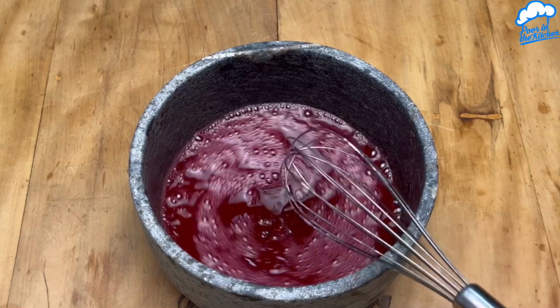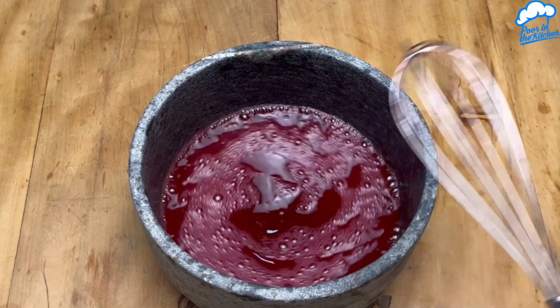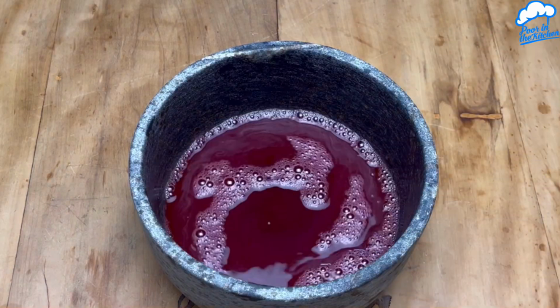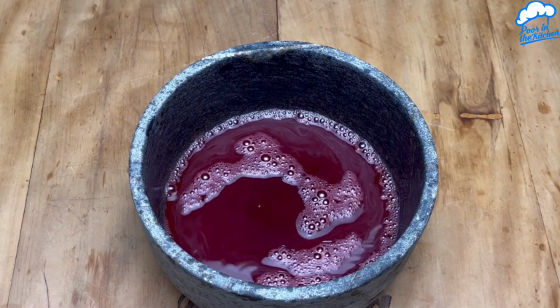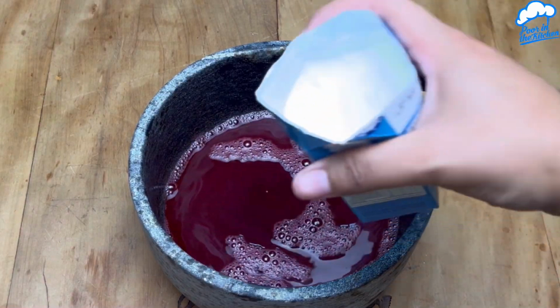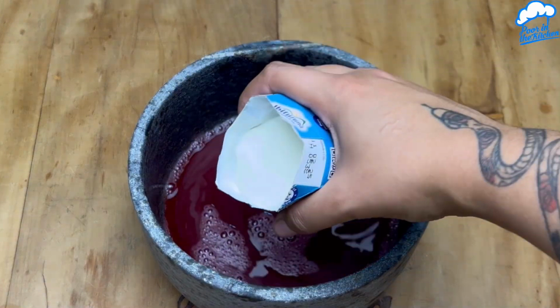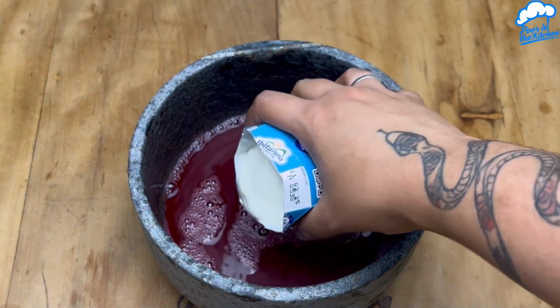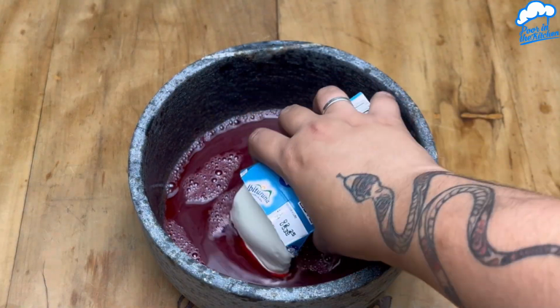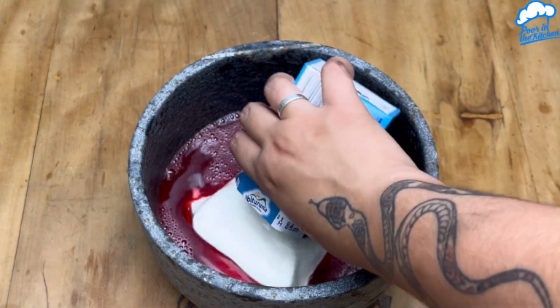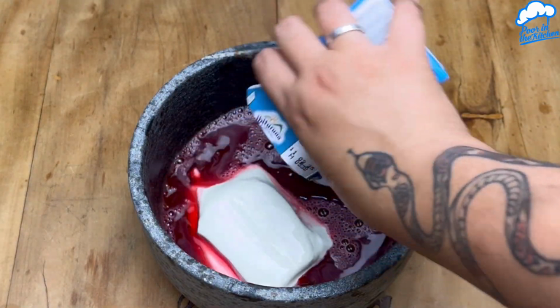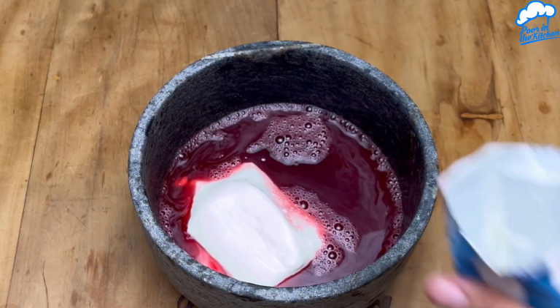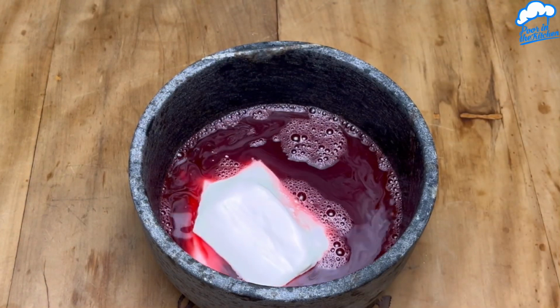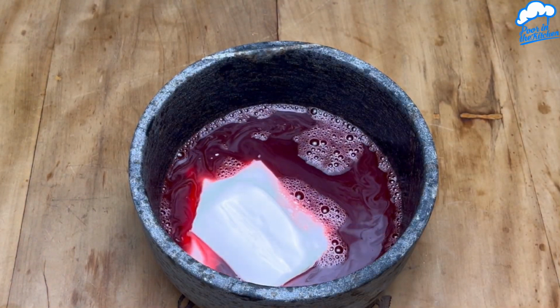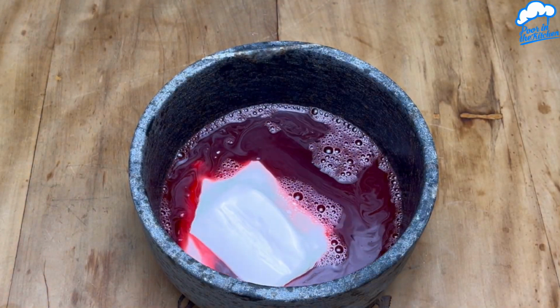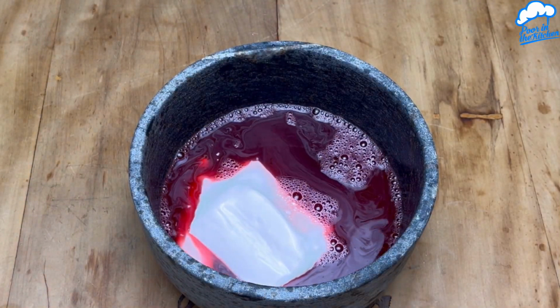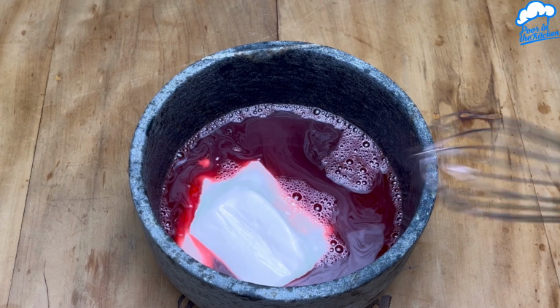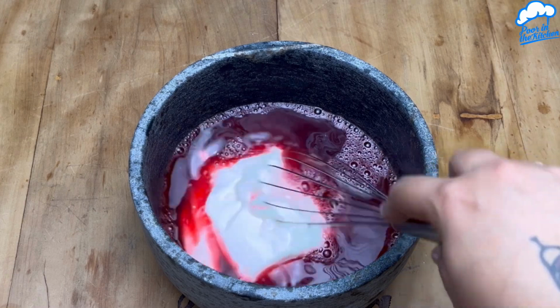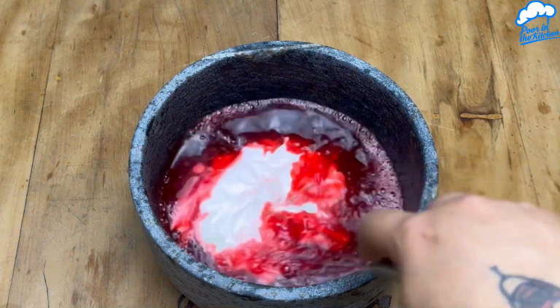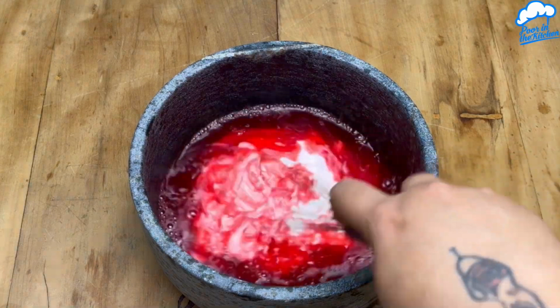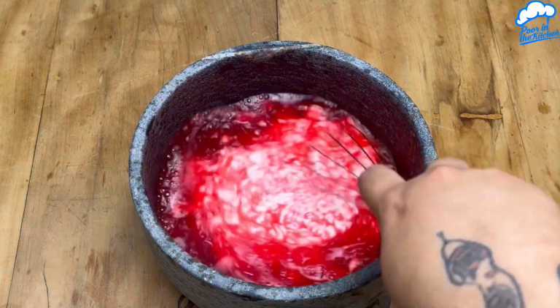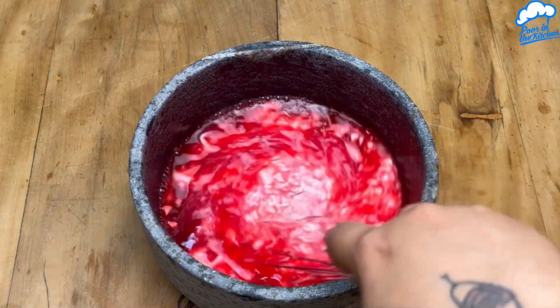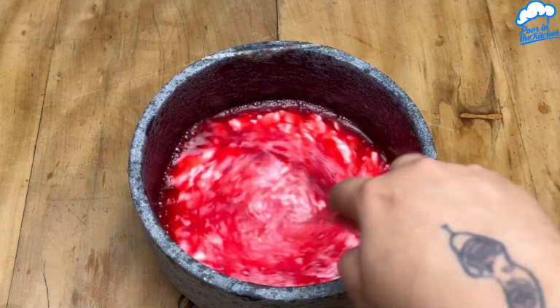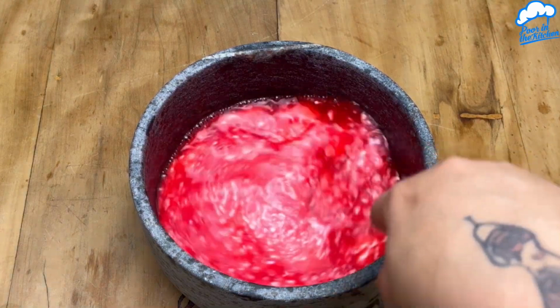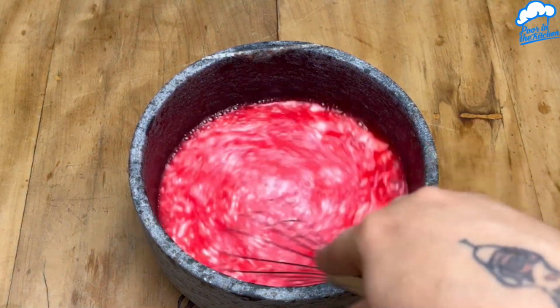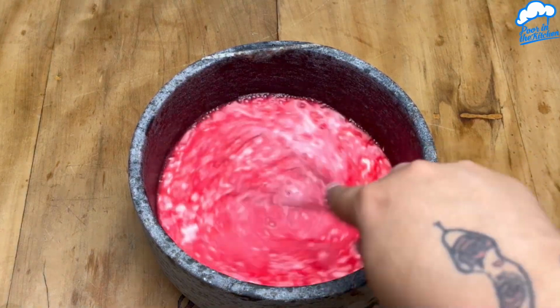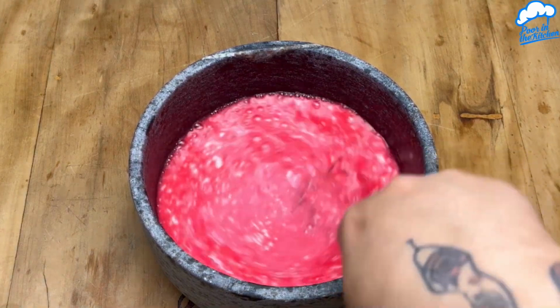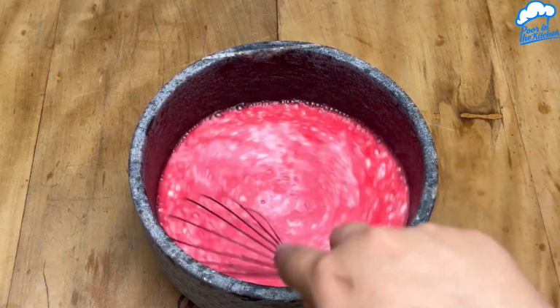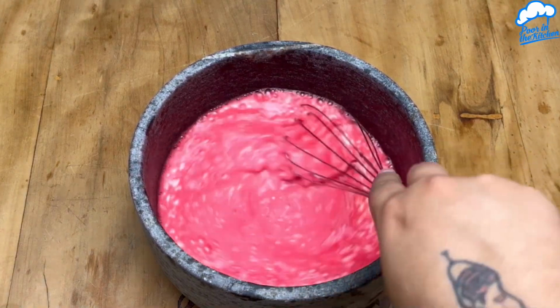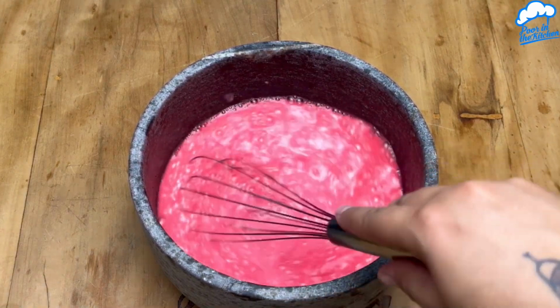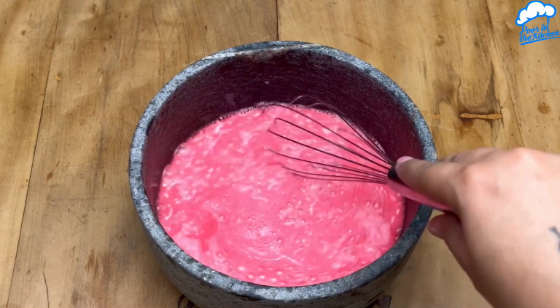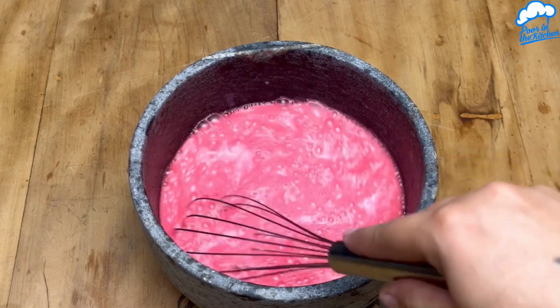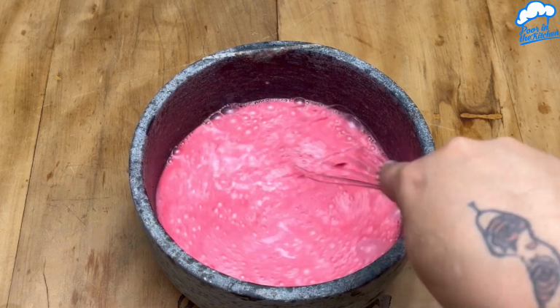After mixing this well, add a box of heavy cream and mix again until all the cream is incorporated.